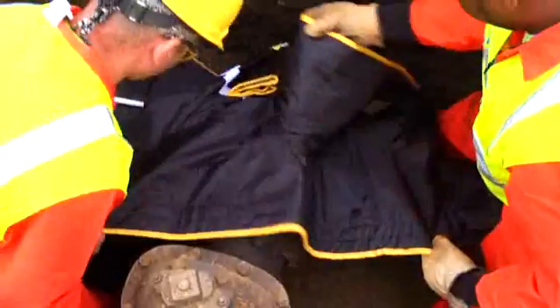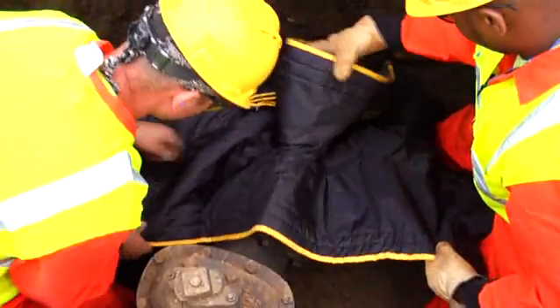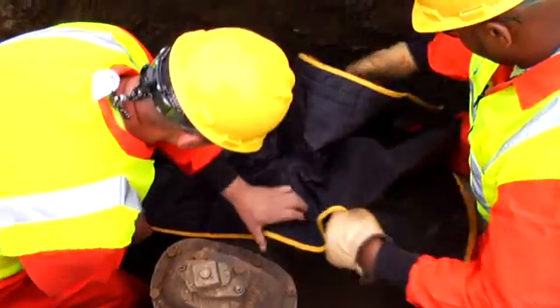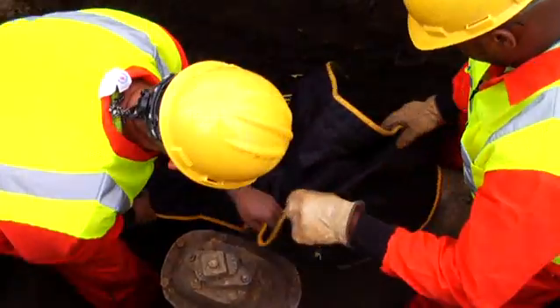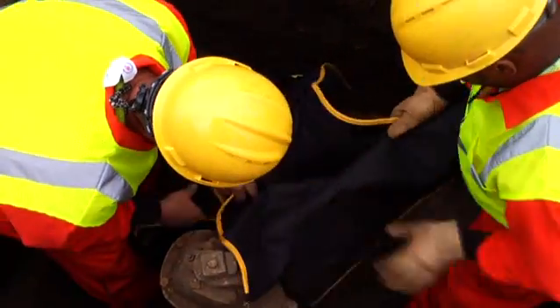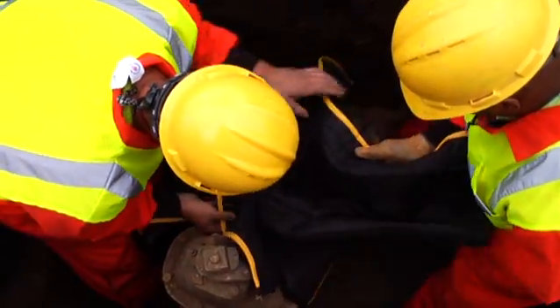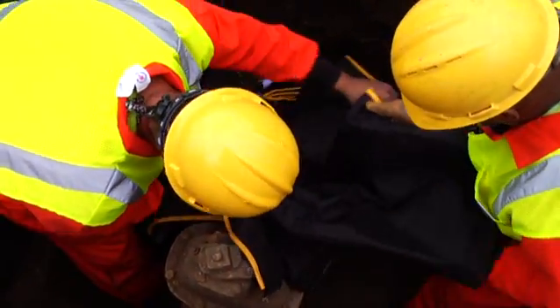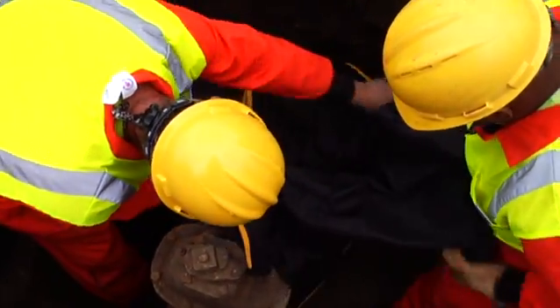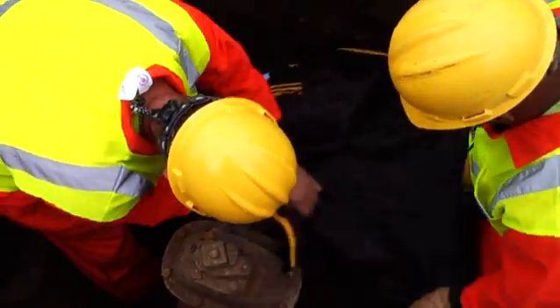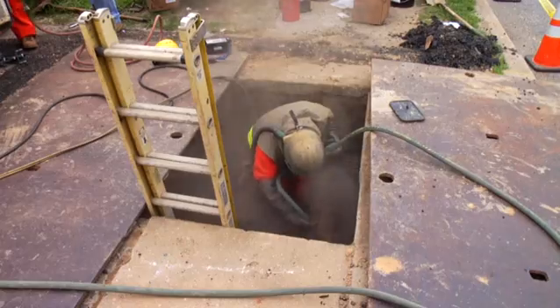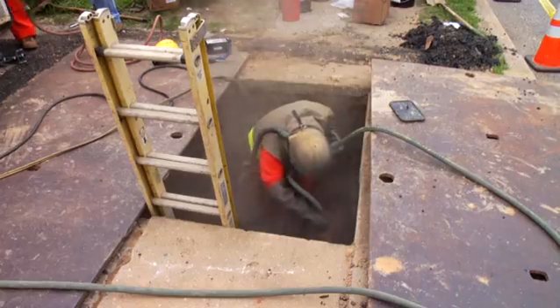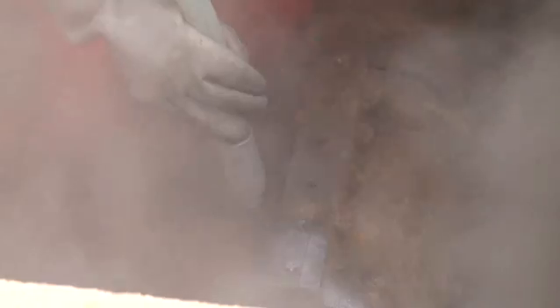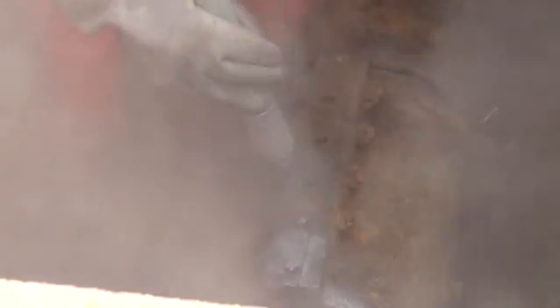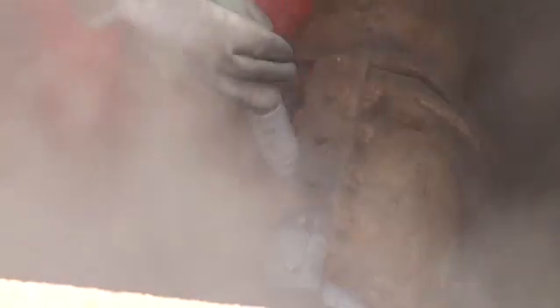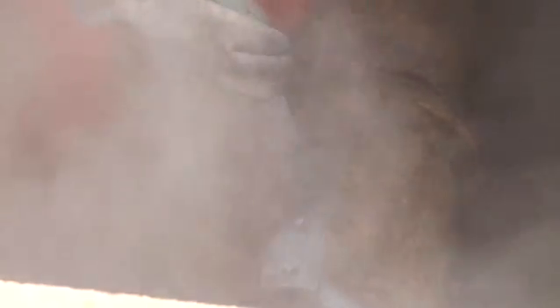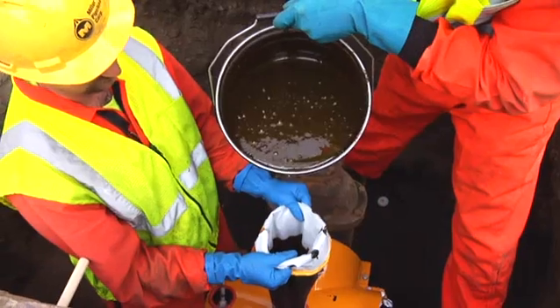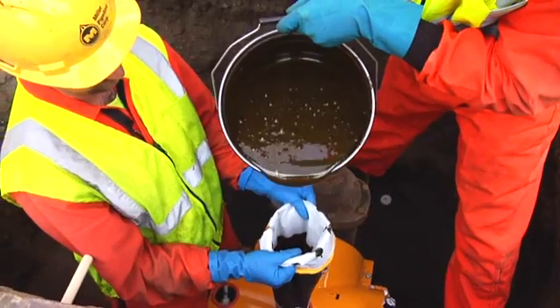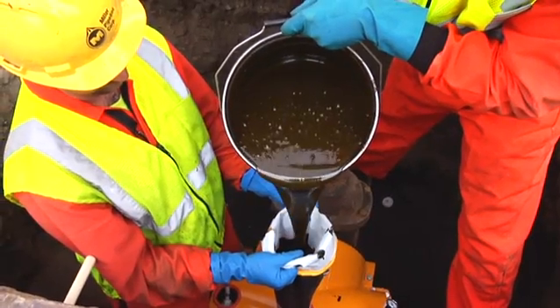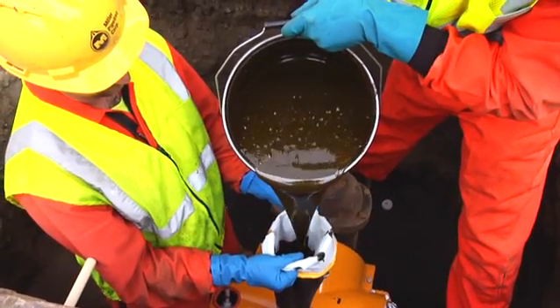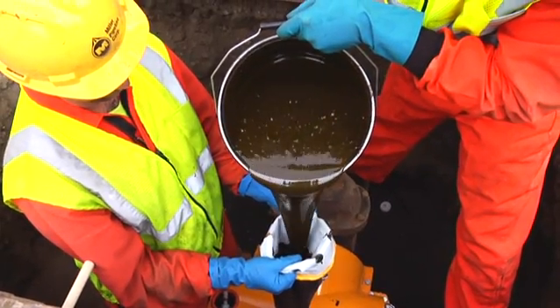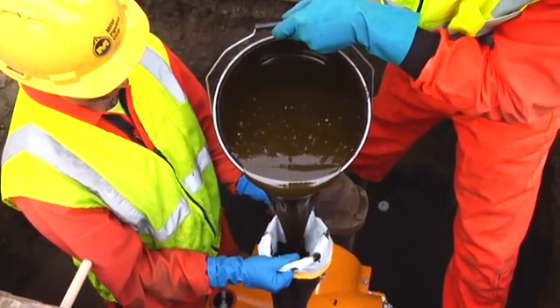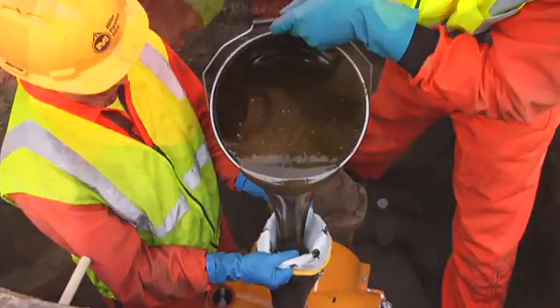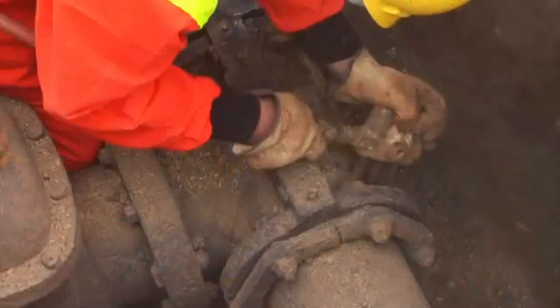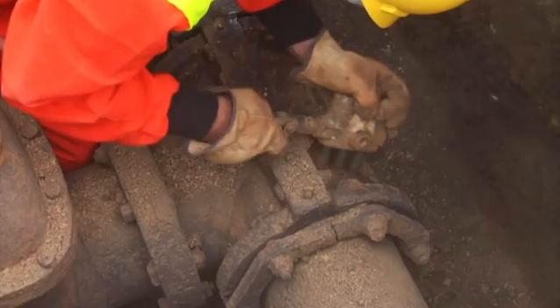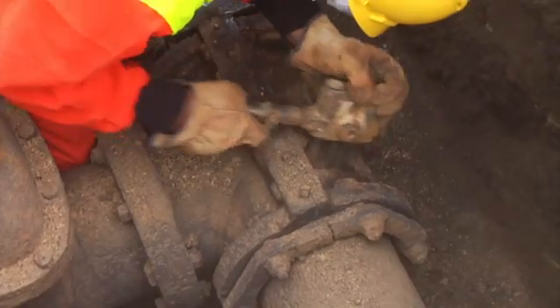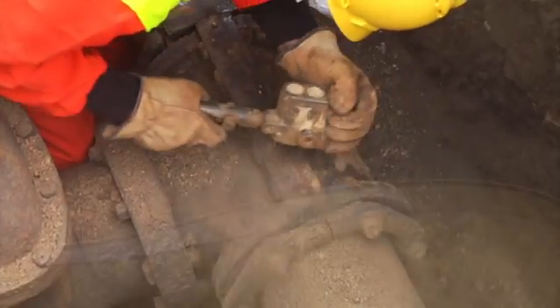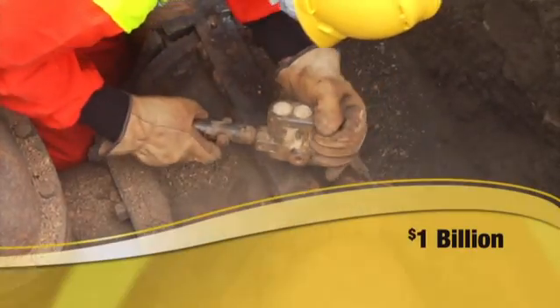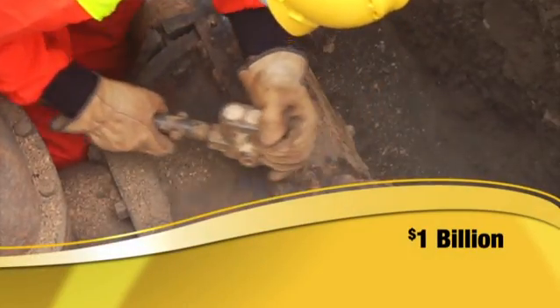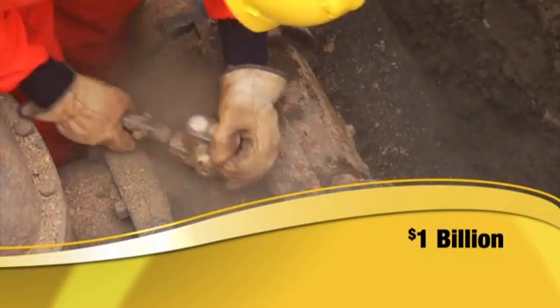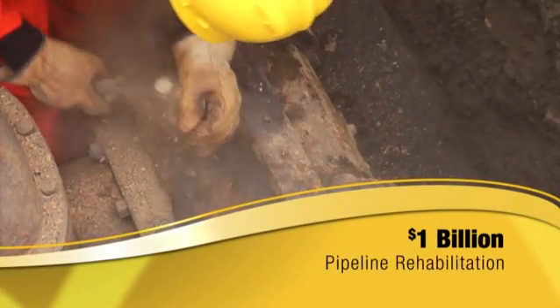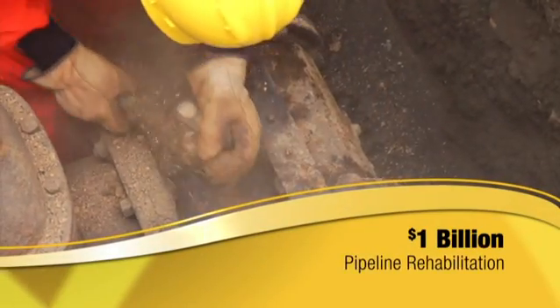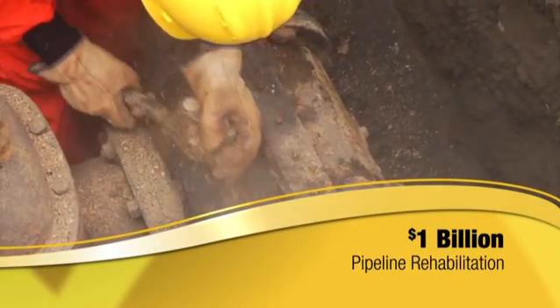Miller Pipeline can schedule skilled technicians to install the product, or, depending on the type of repair process, provide training for customer installation.